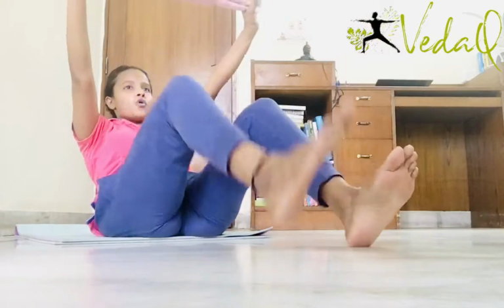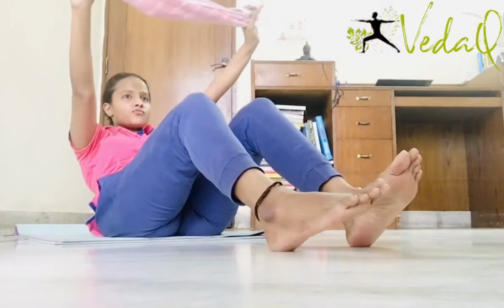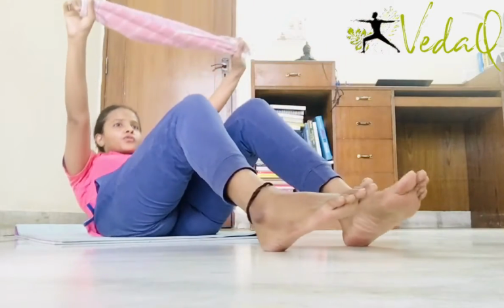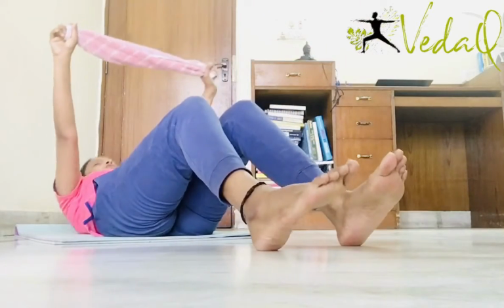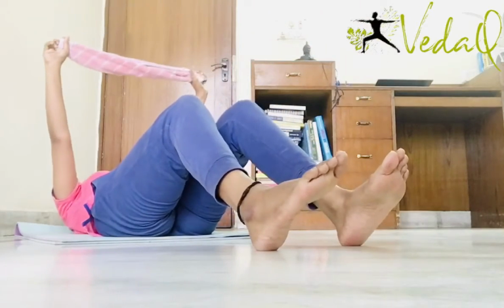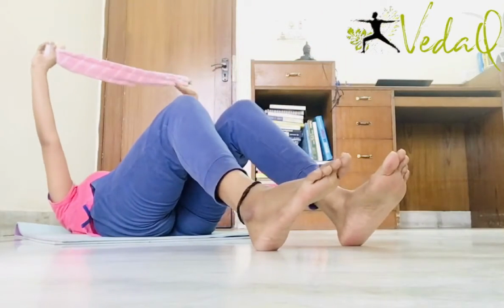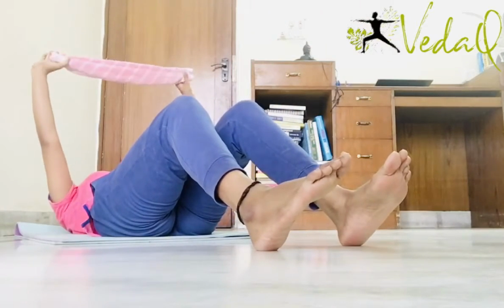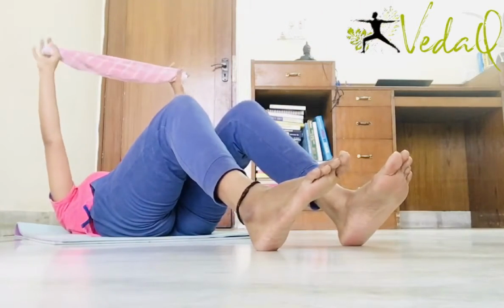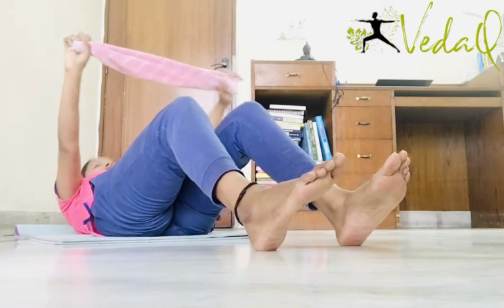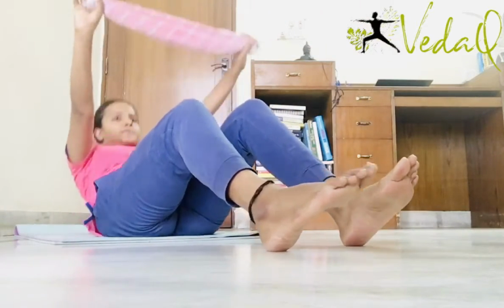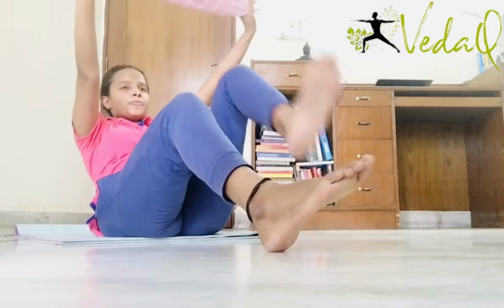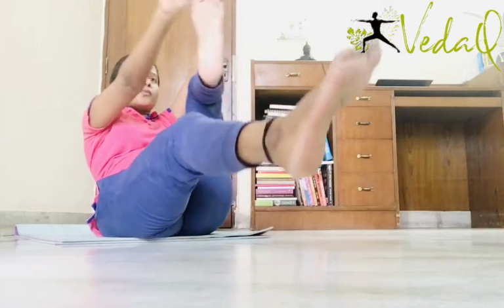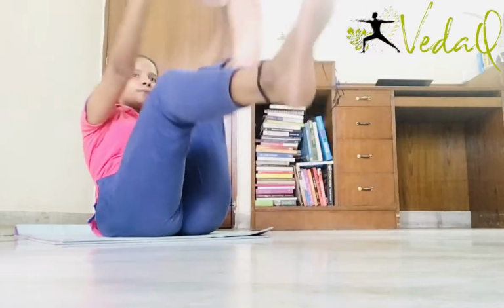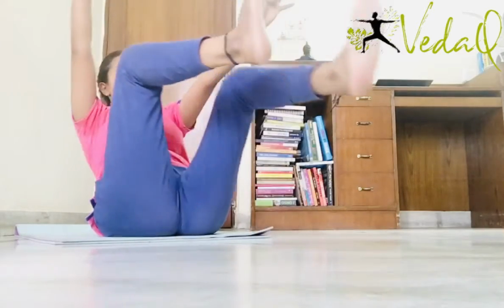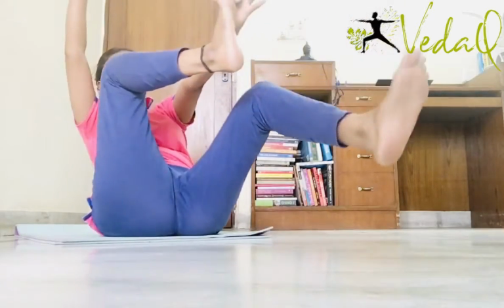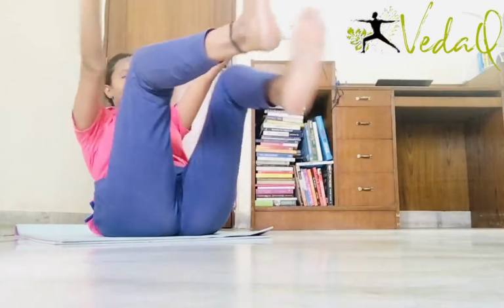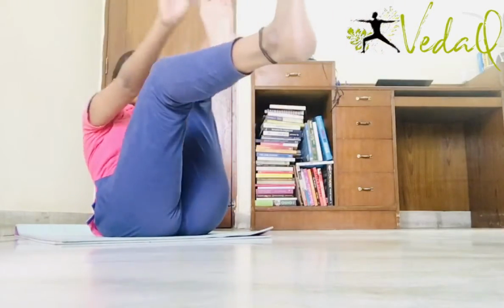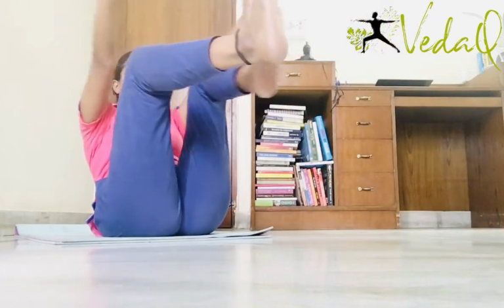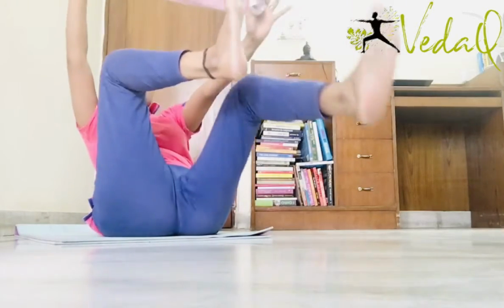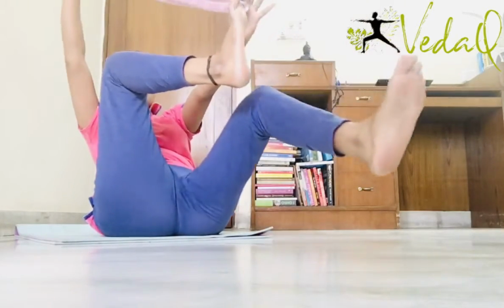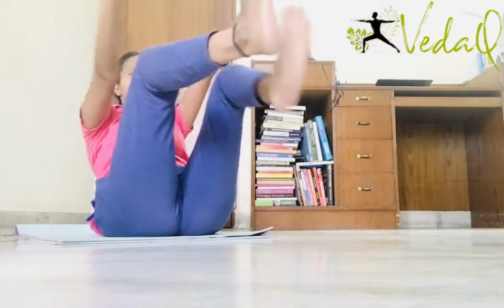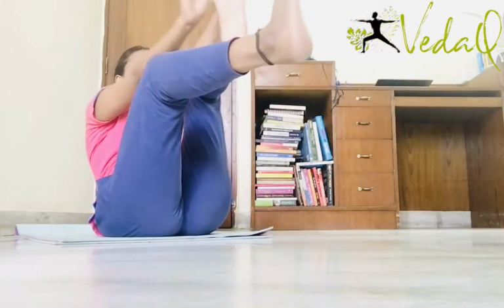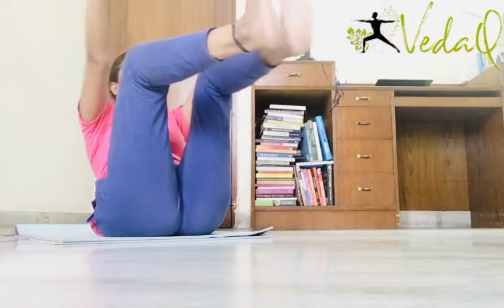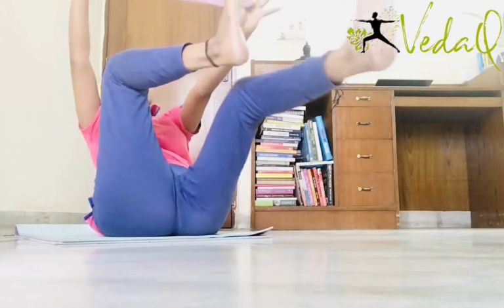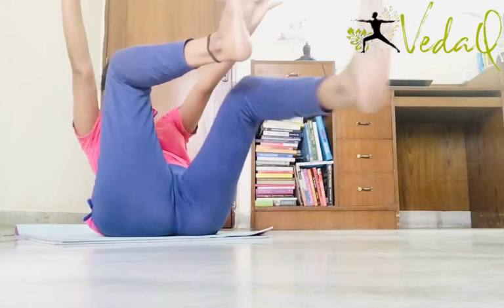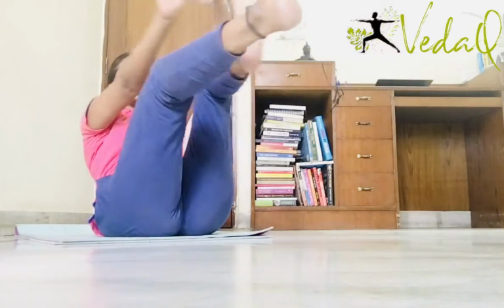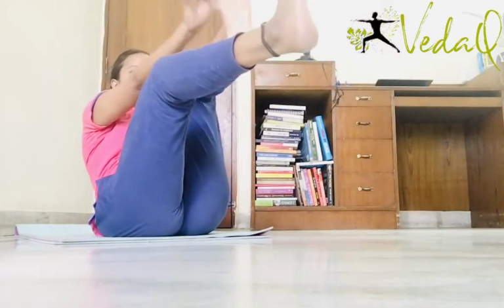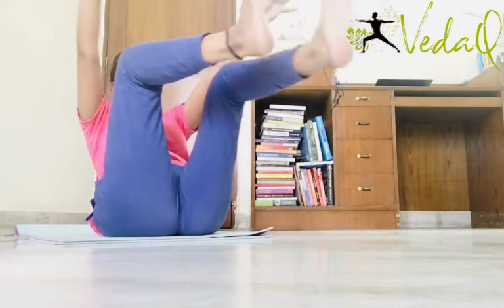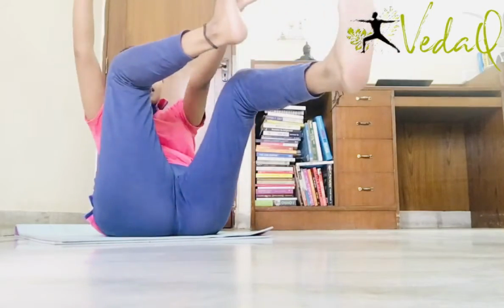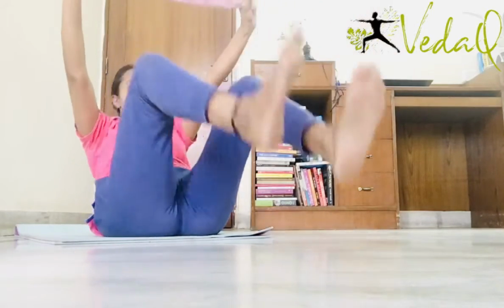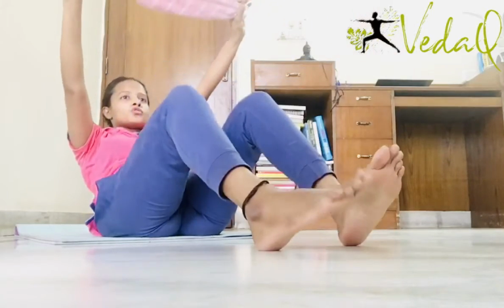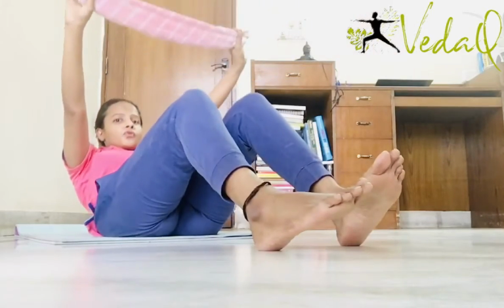Toes on floor. Go down. 2 more. Exhale up. 1, 2, 3, 4, 5, 6, 7, 8. Toes on floor.